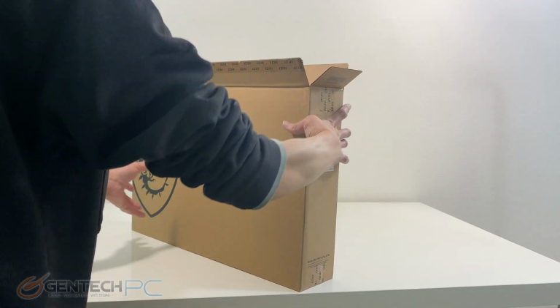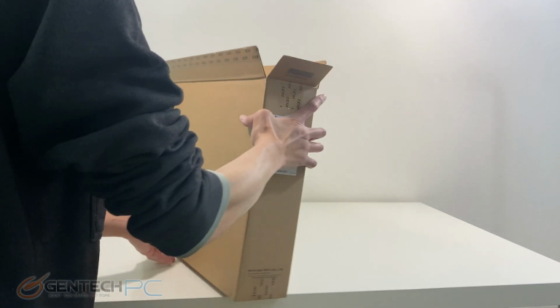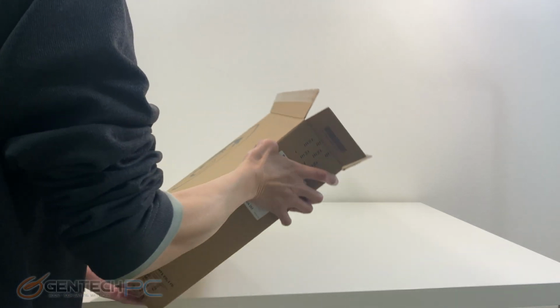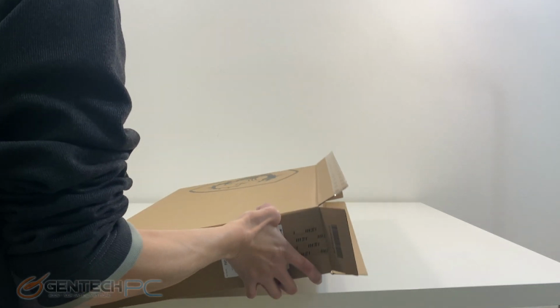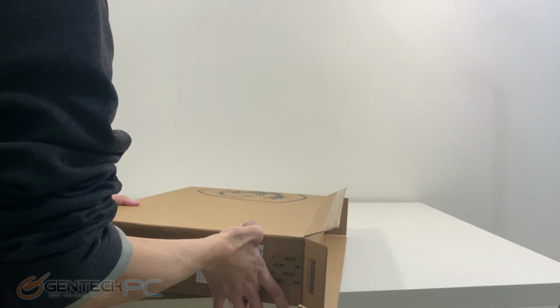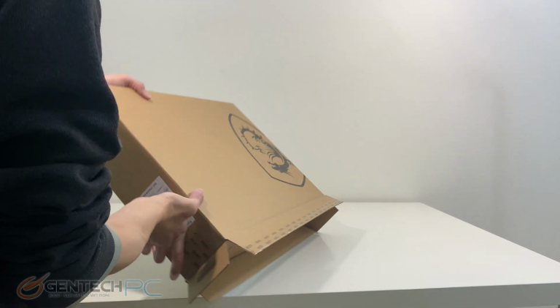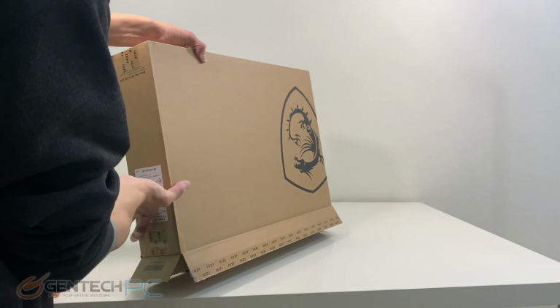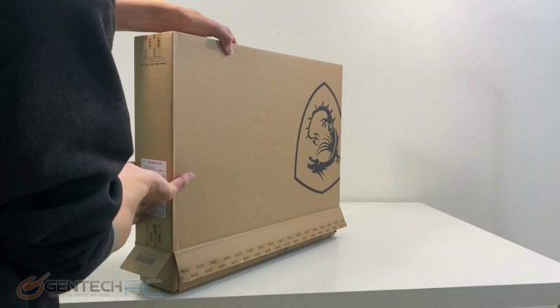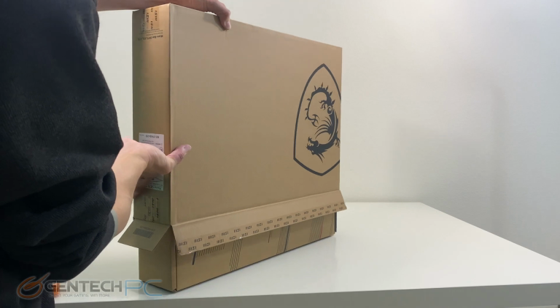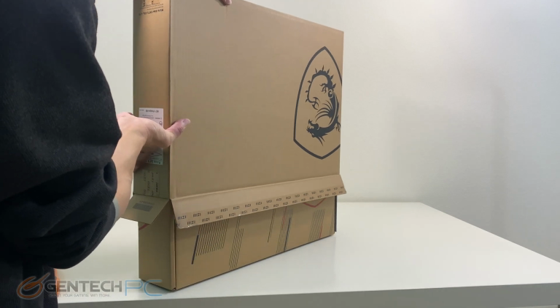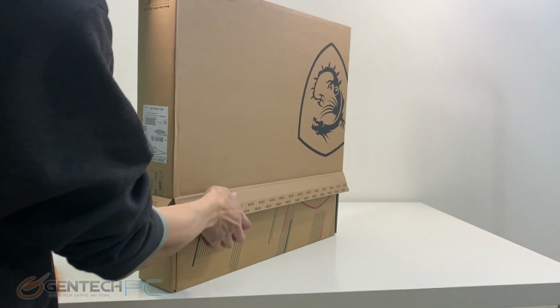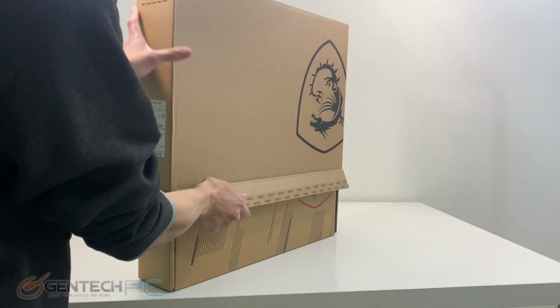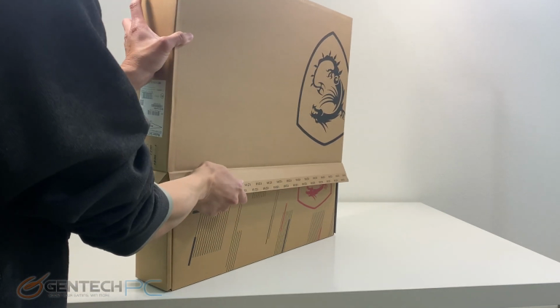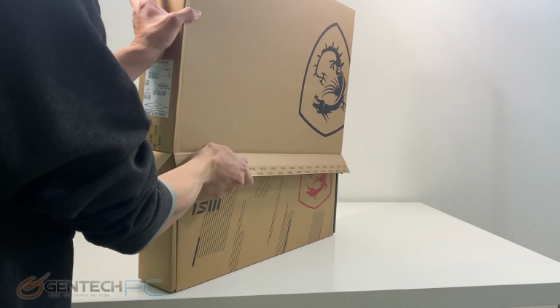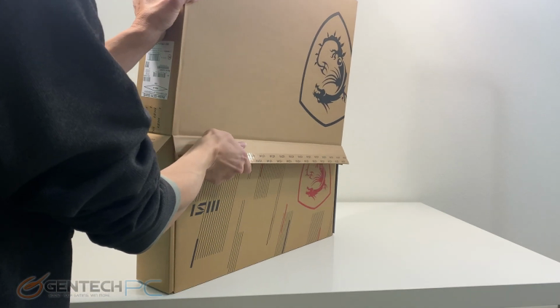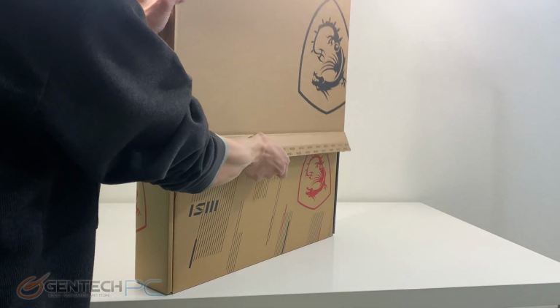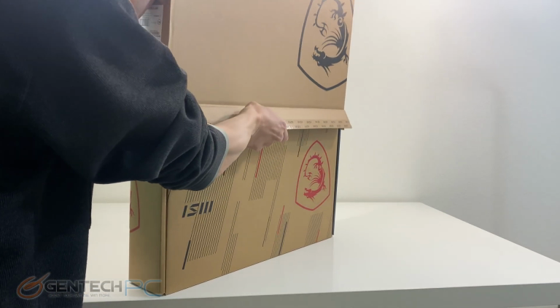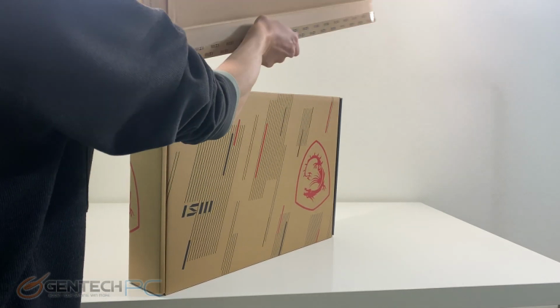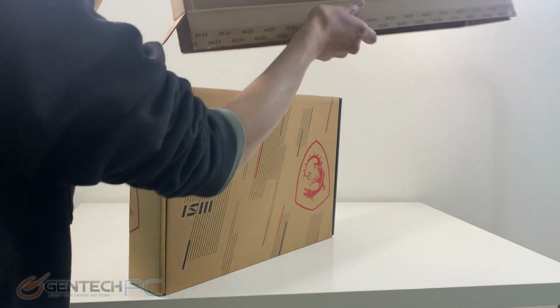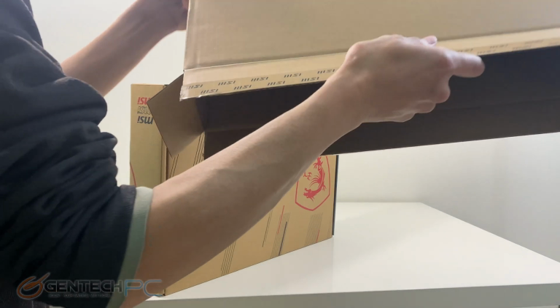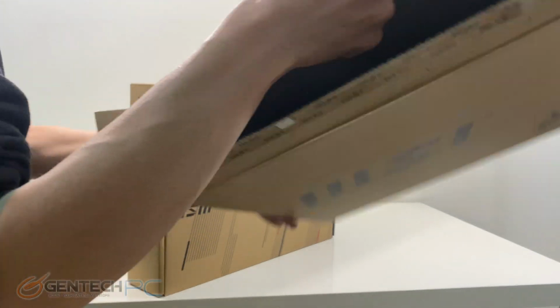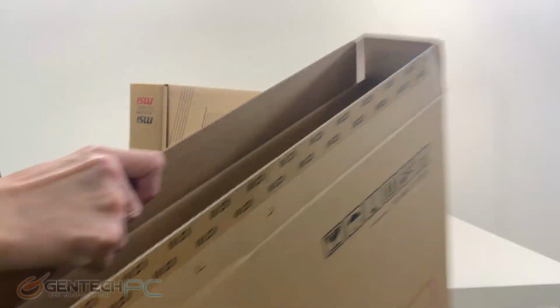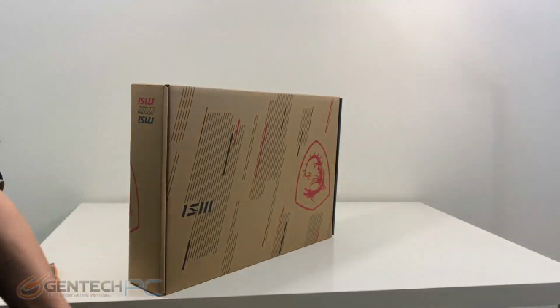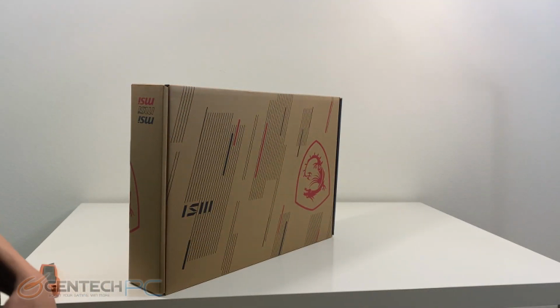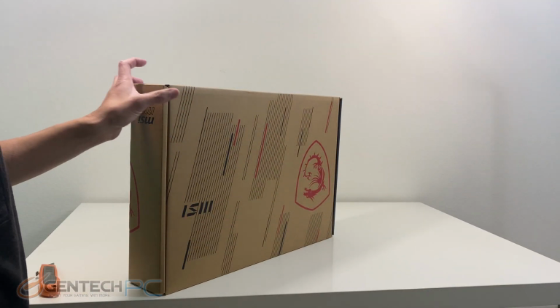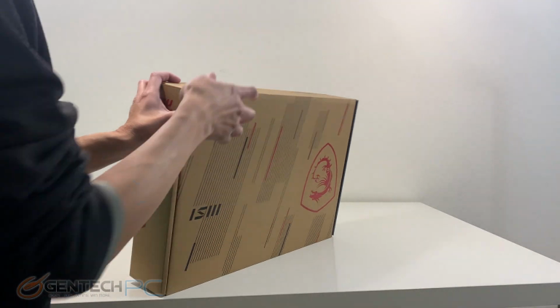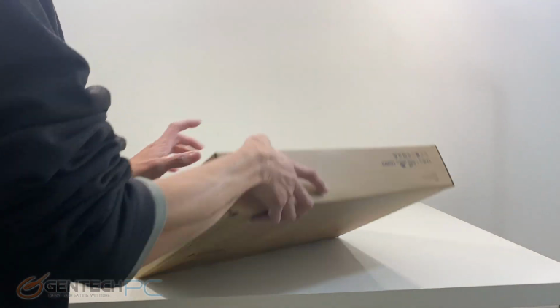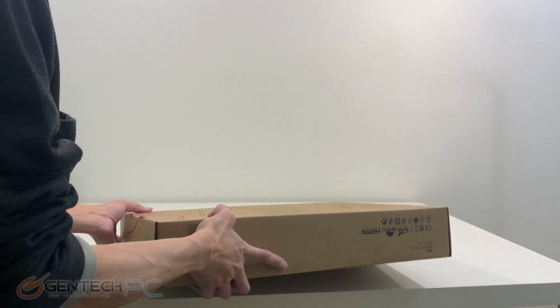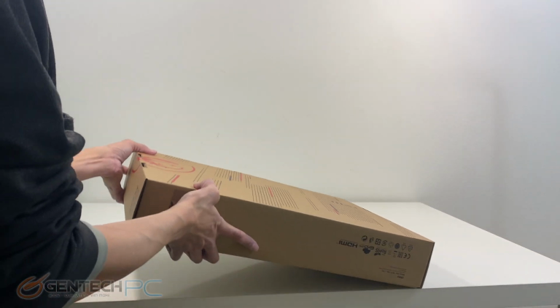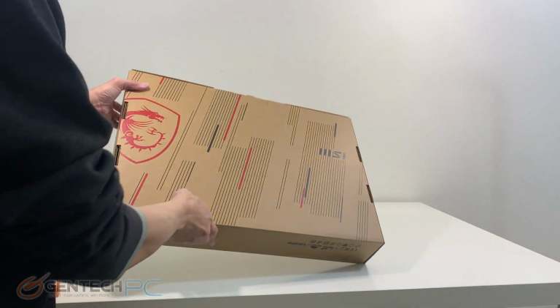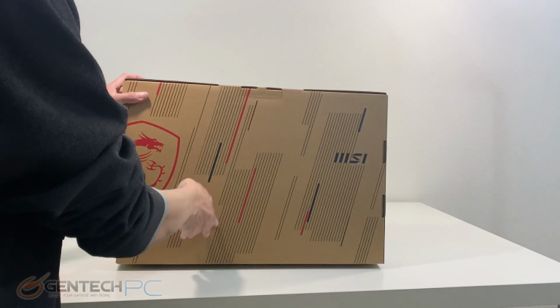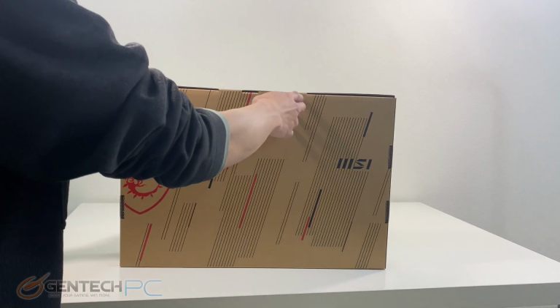This is the larger 17 inch version of the MSI GE66 Raider, so you get a larger screen and oftentimes we find in the larger laptops we also have better cooling. So we'll go ahead and get things started with our unboxing.